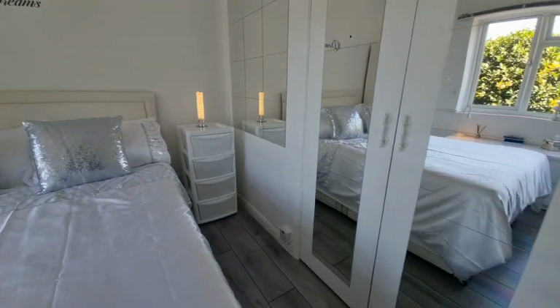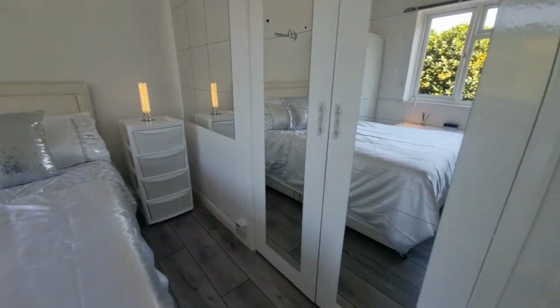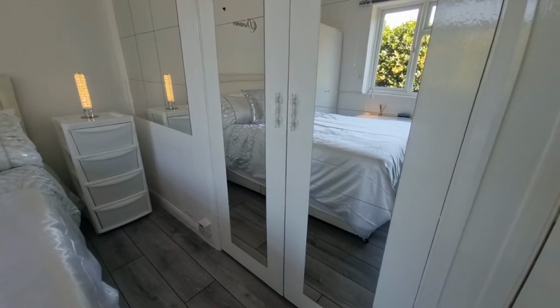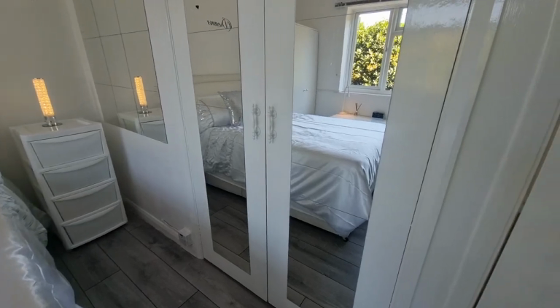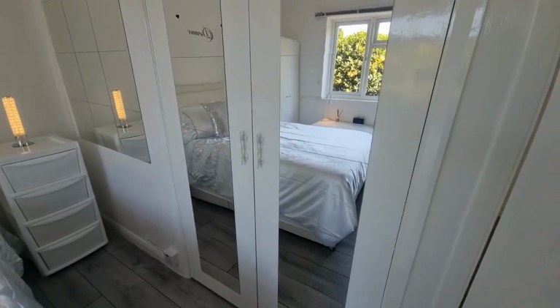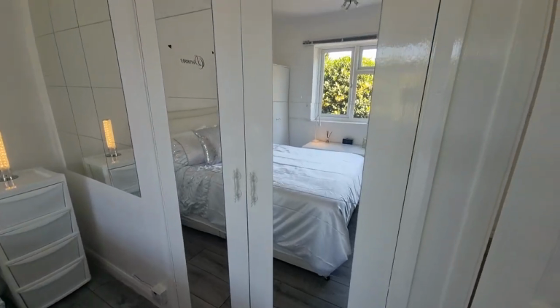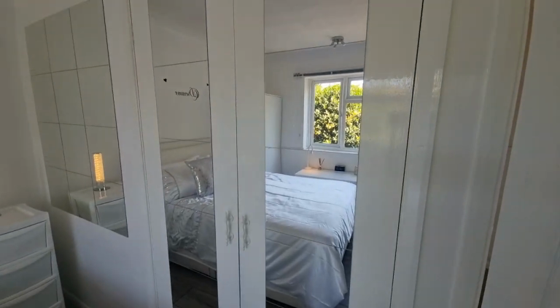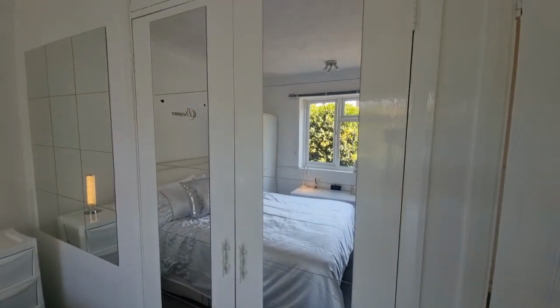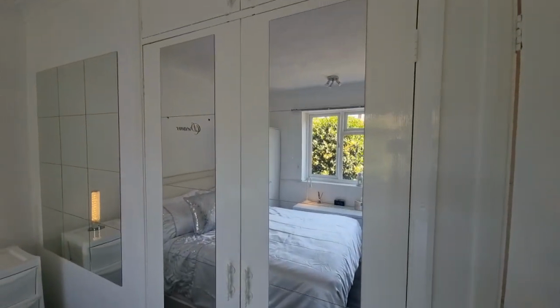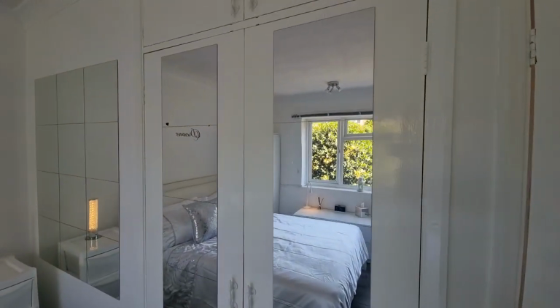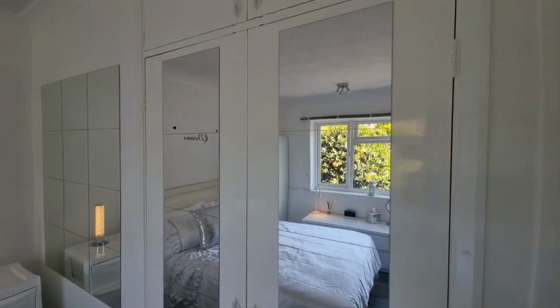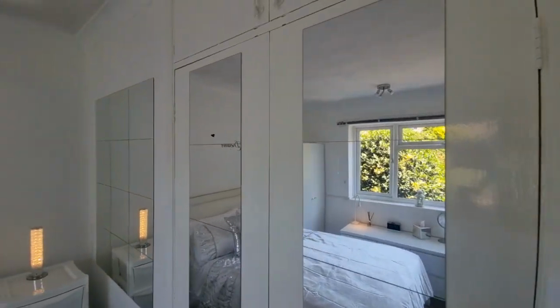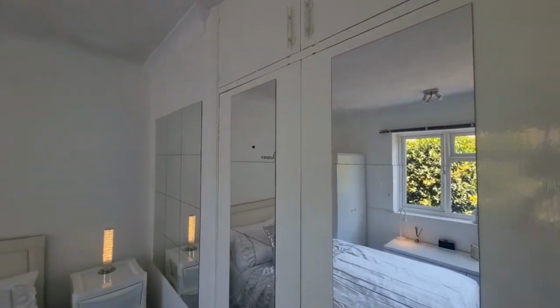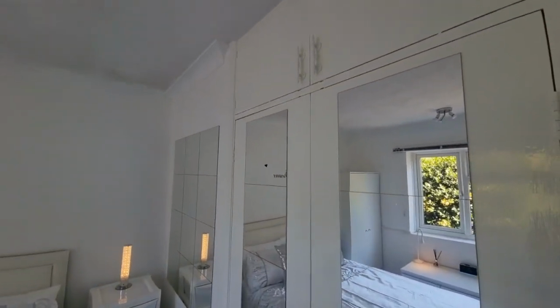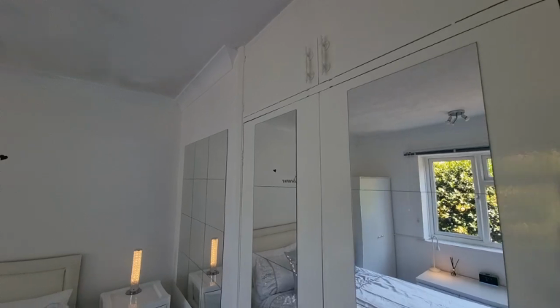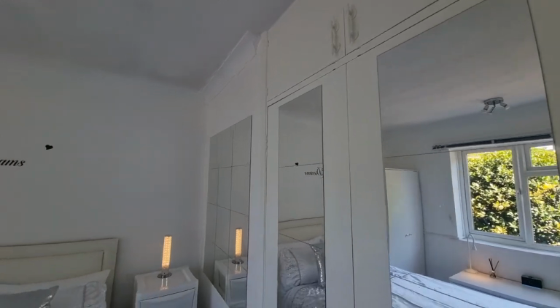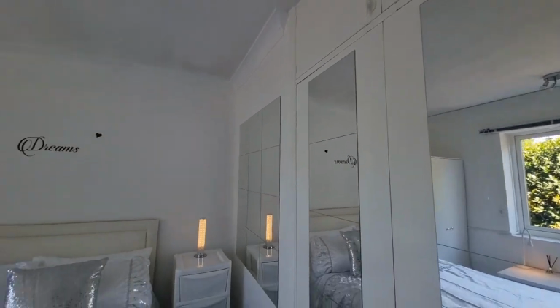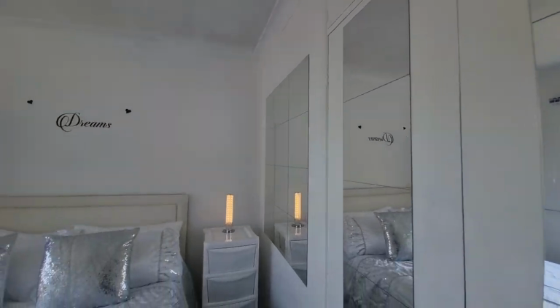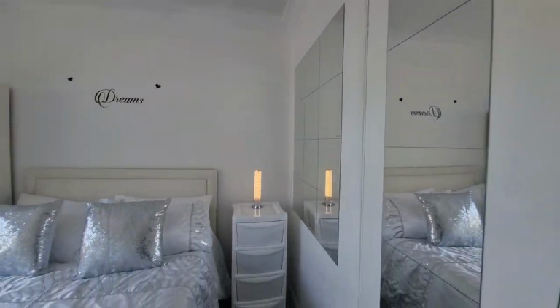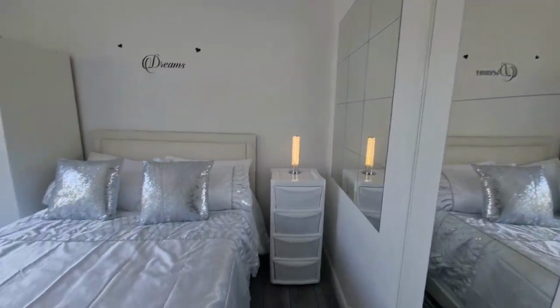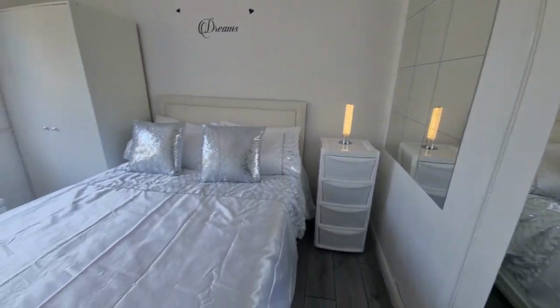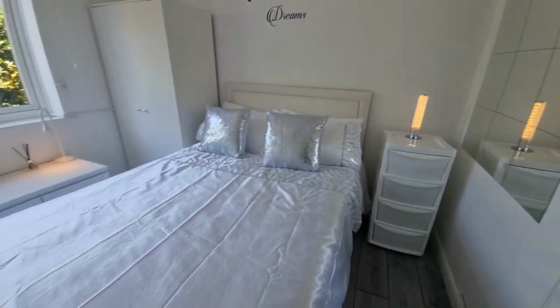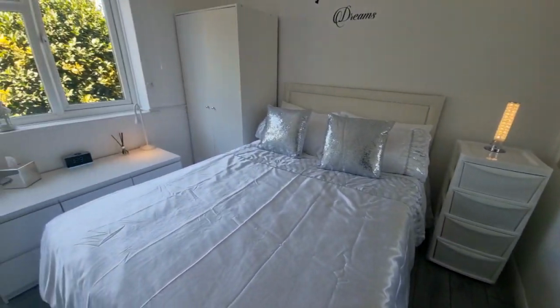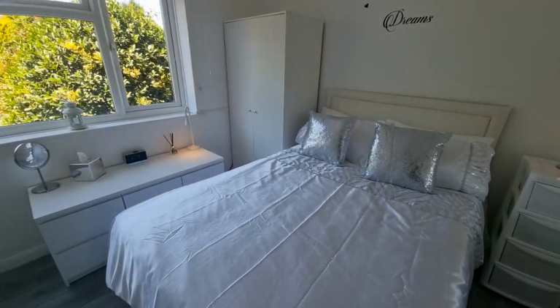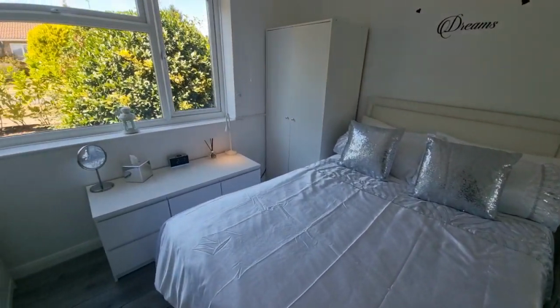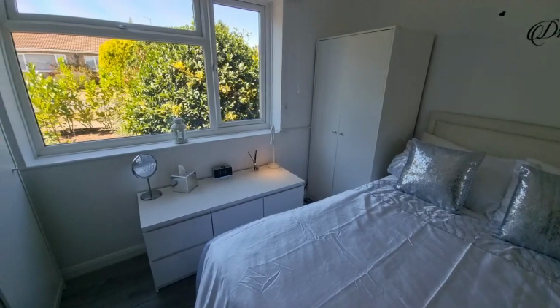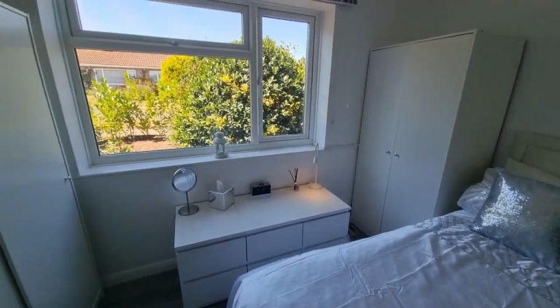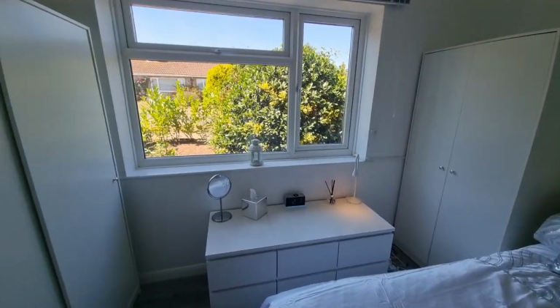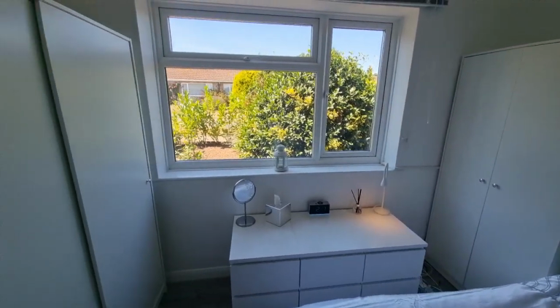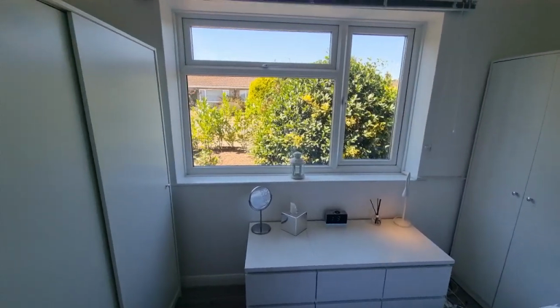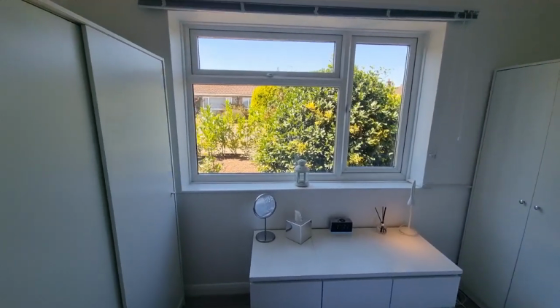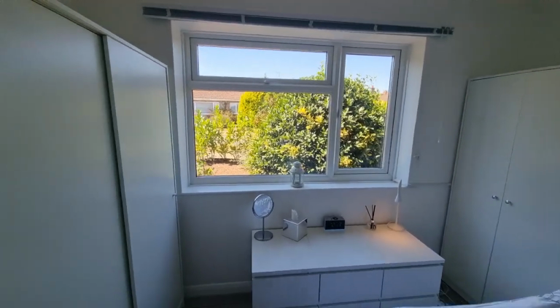Bedroom two has a built-in wardrobe with double doors and storage over, and again a window to the front.